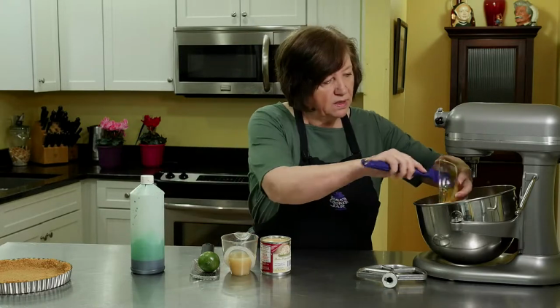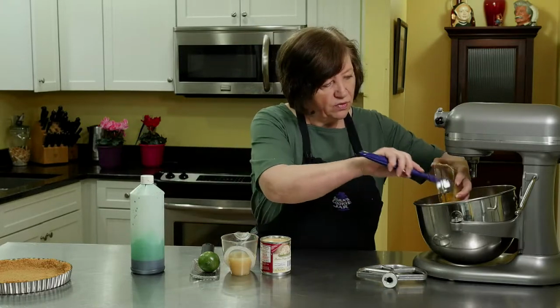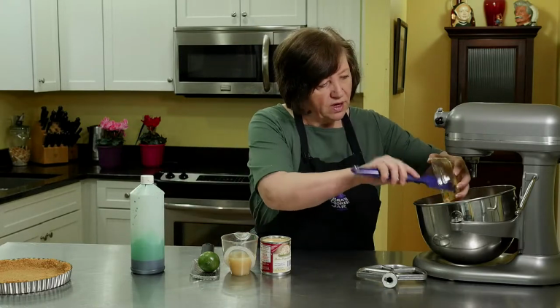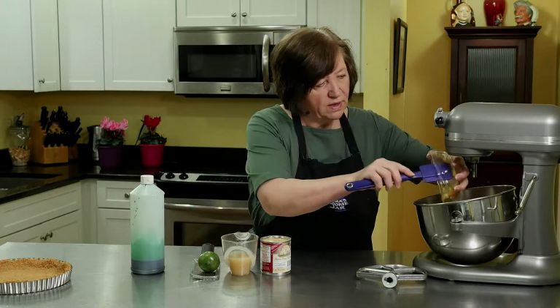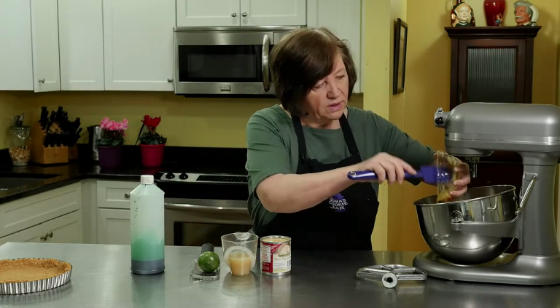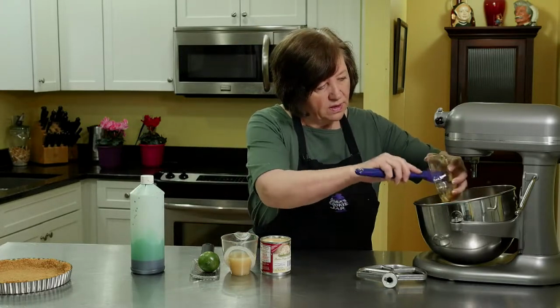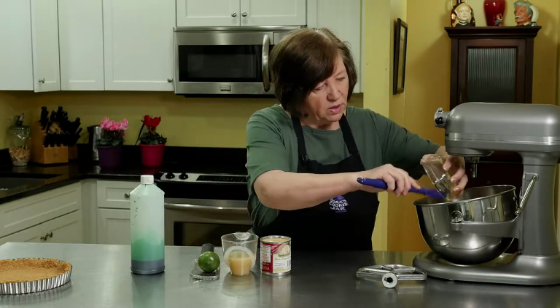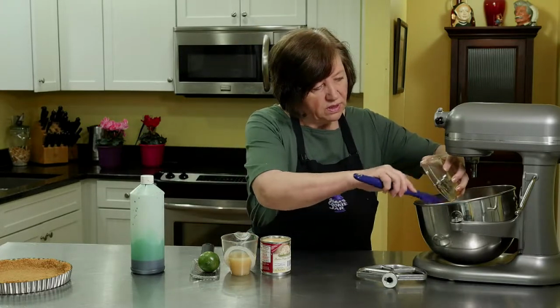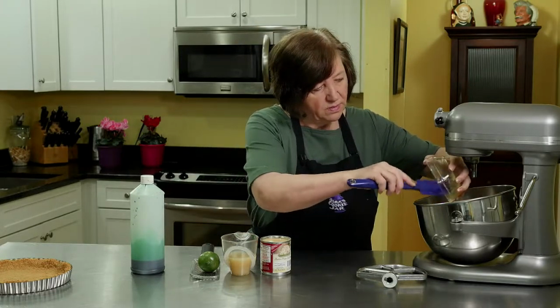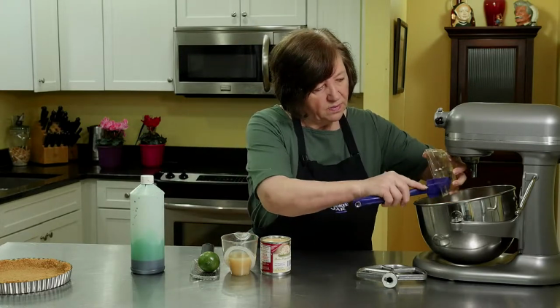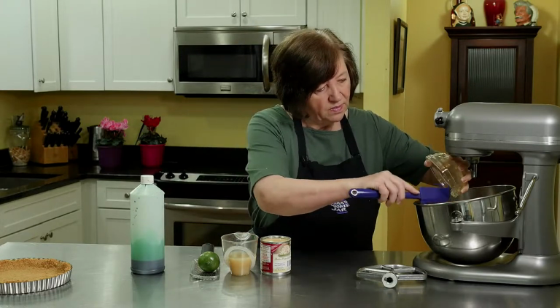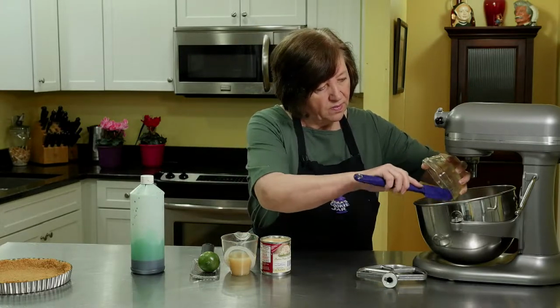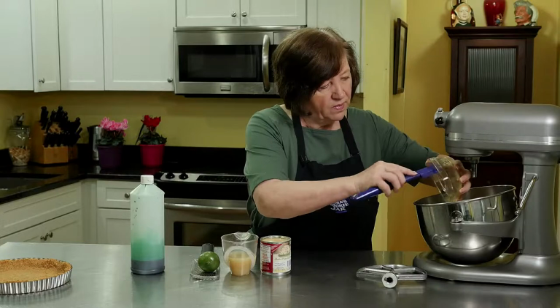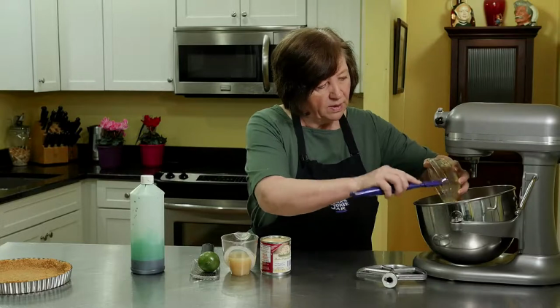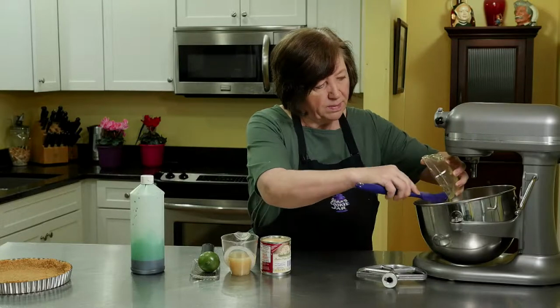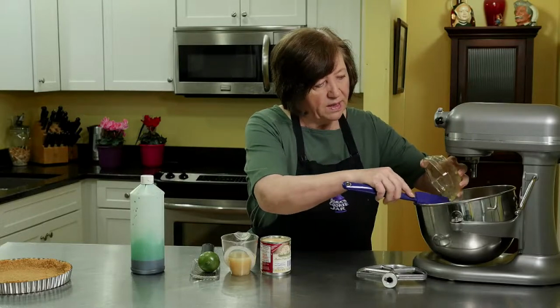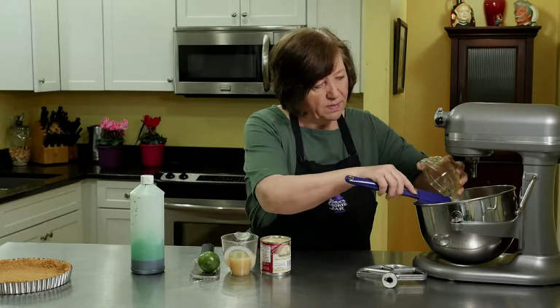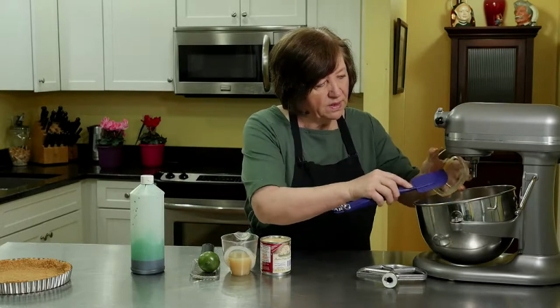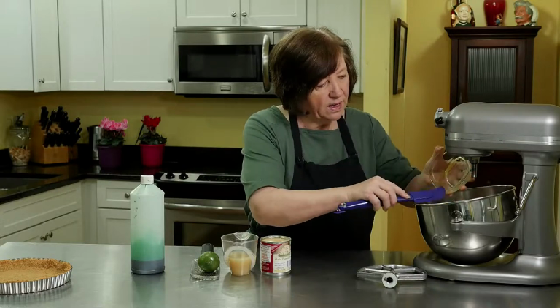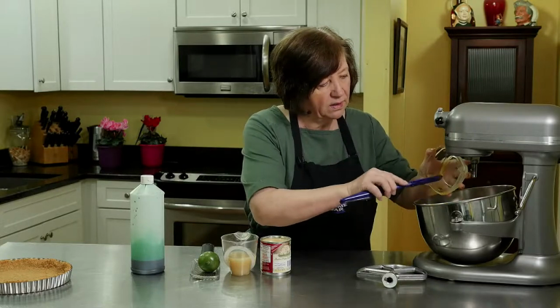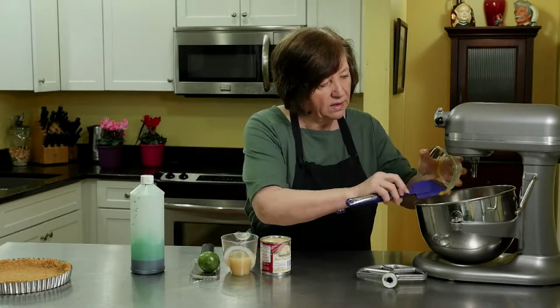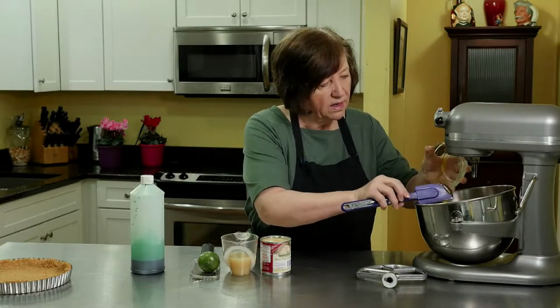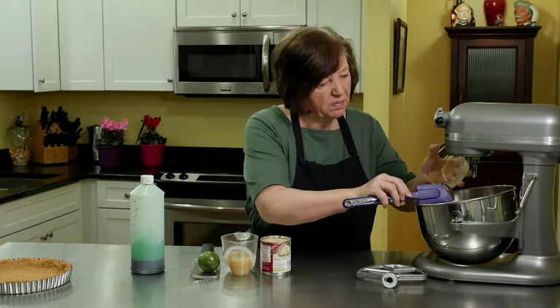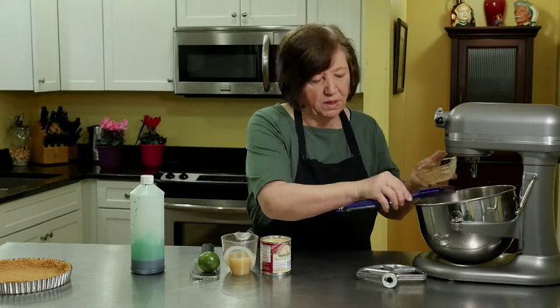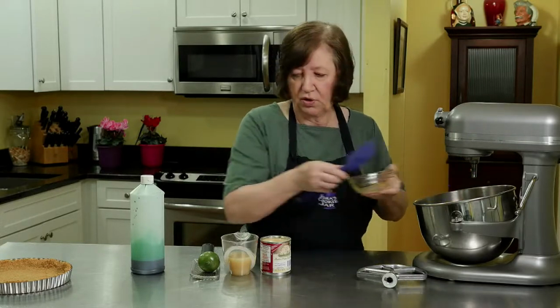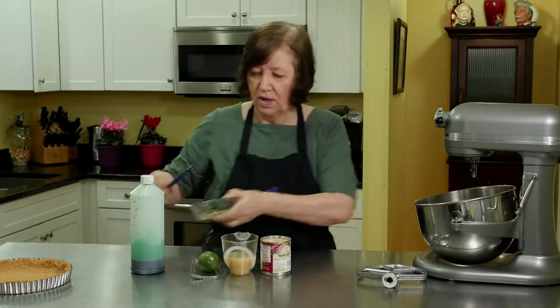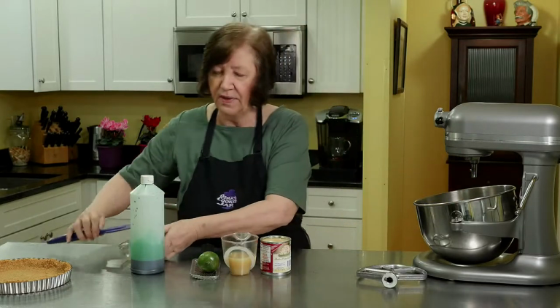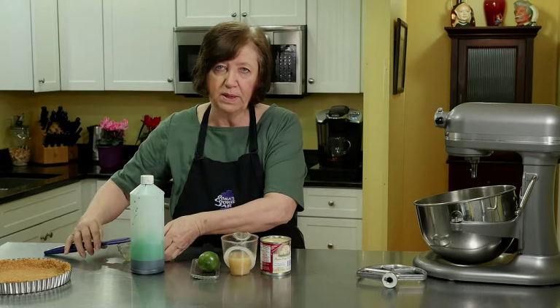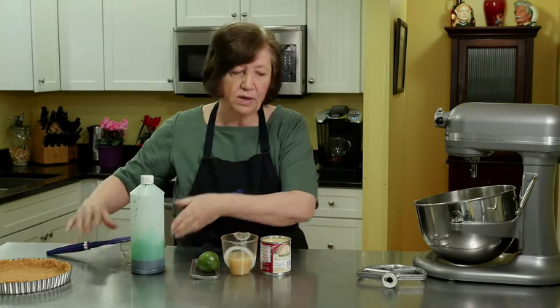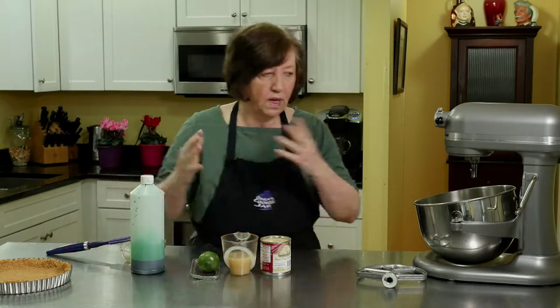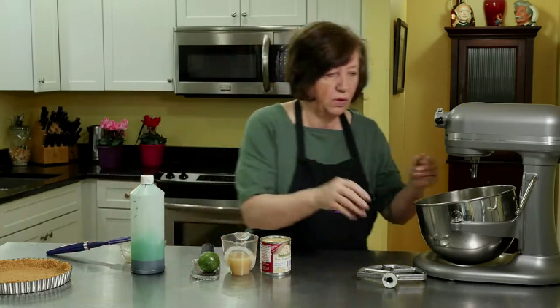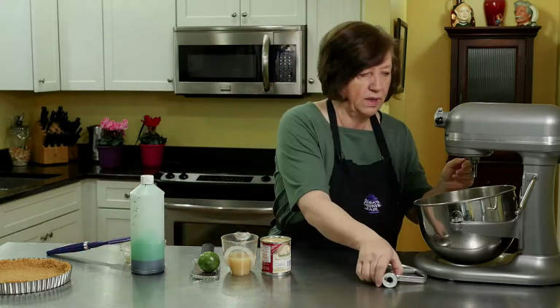First off, start with the yolks. I'm going to beat them until they get light, about a minute or two, and then add the other ingredients.